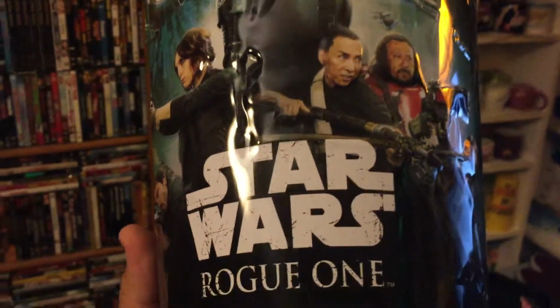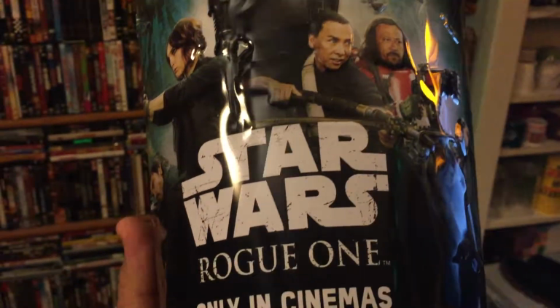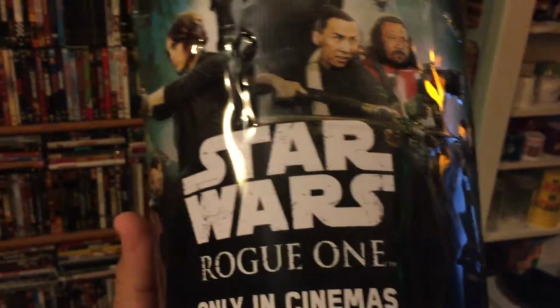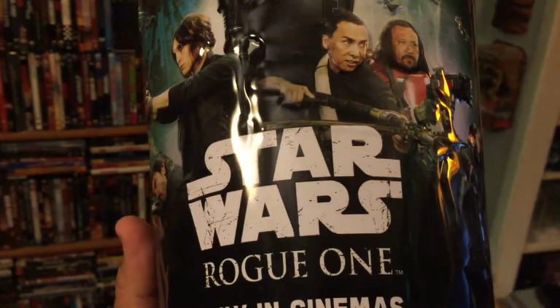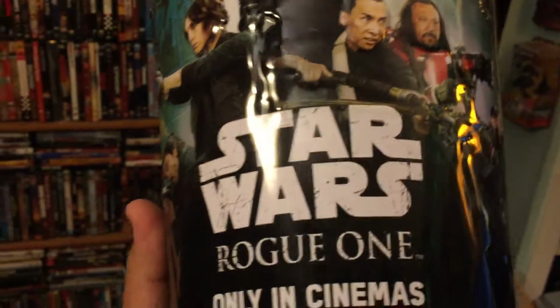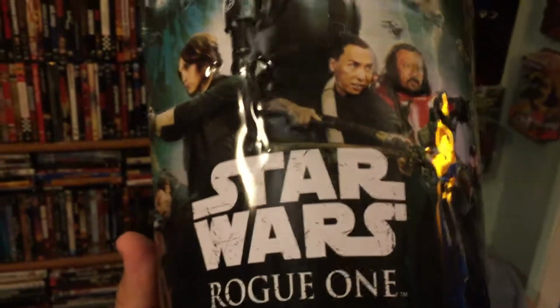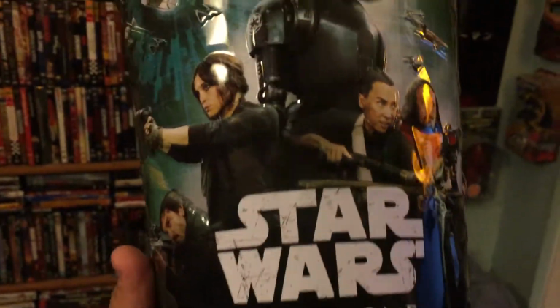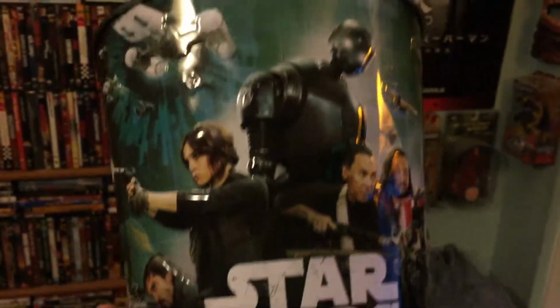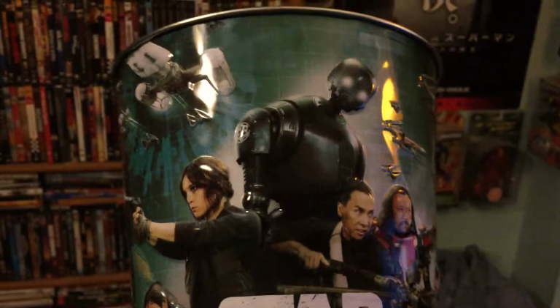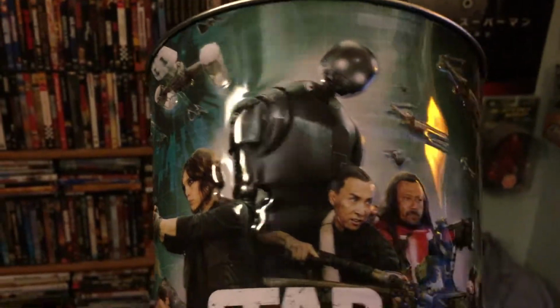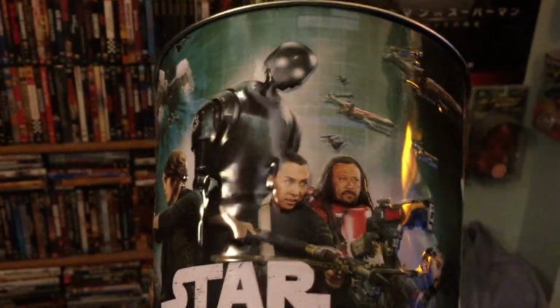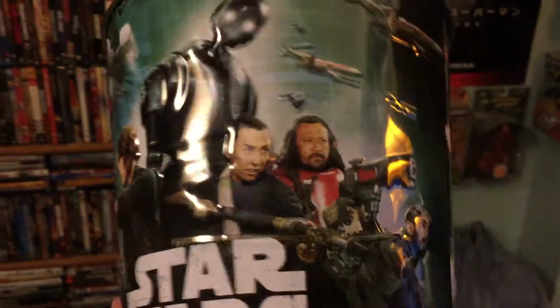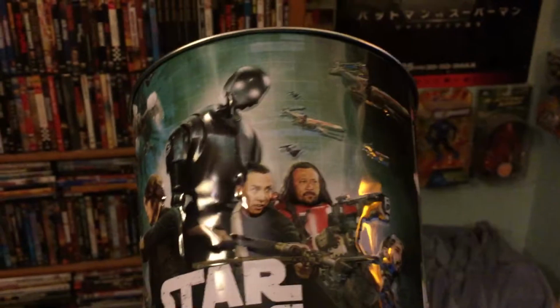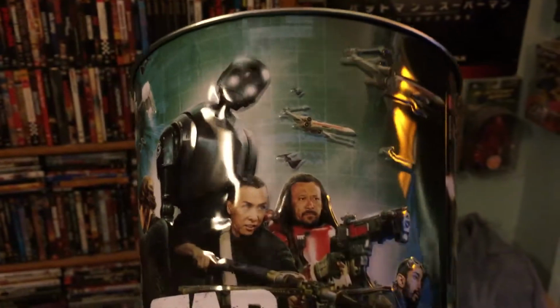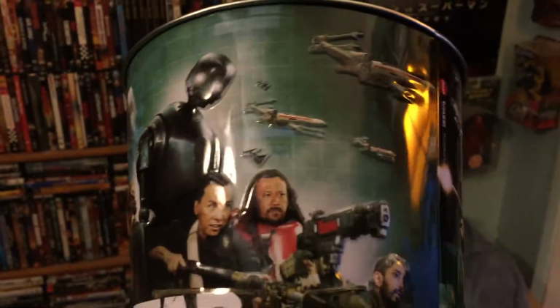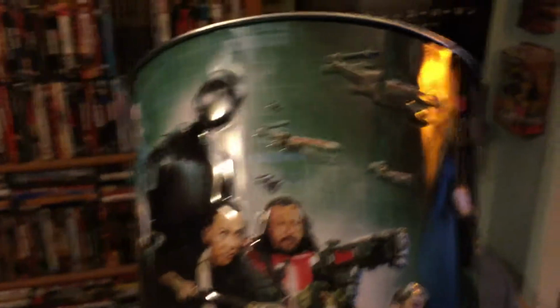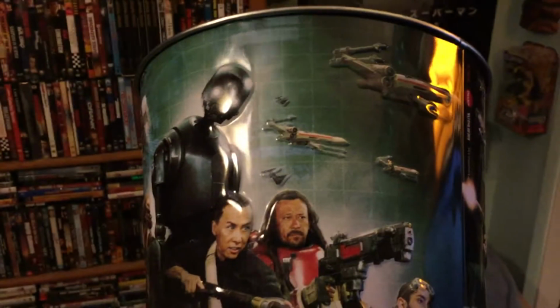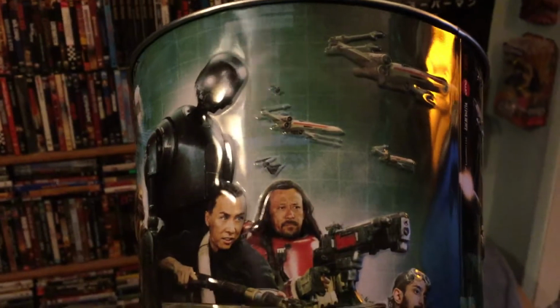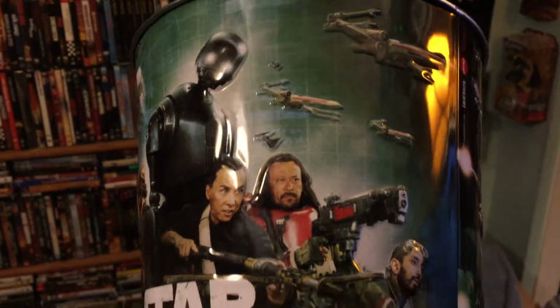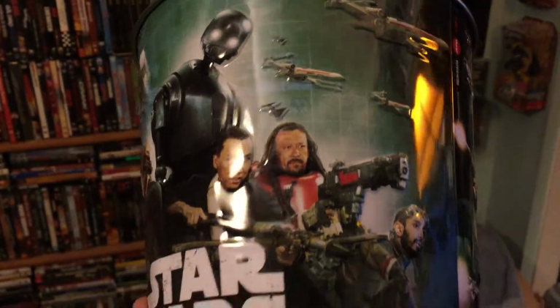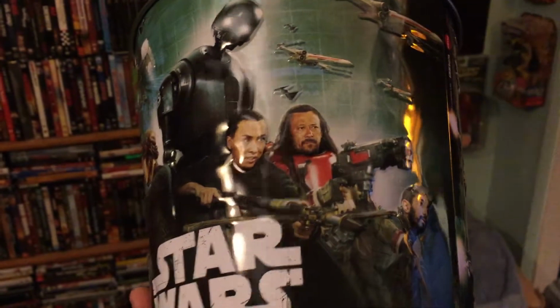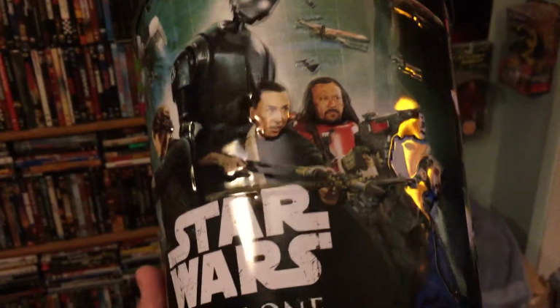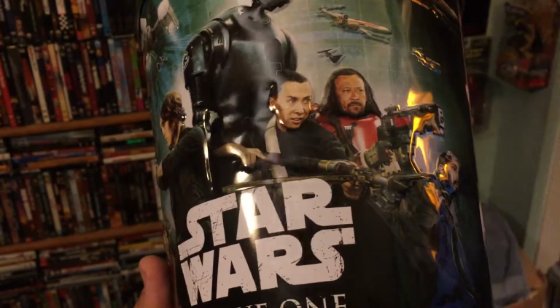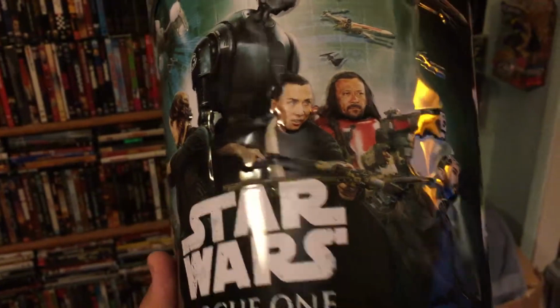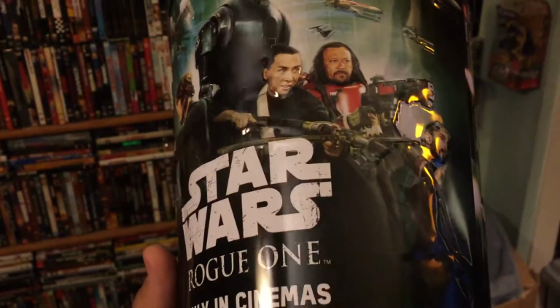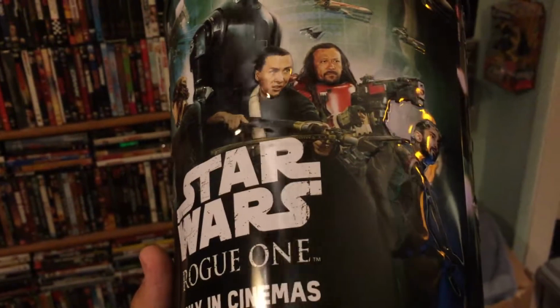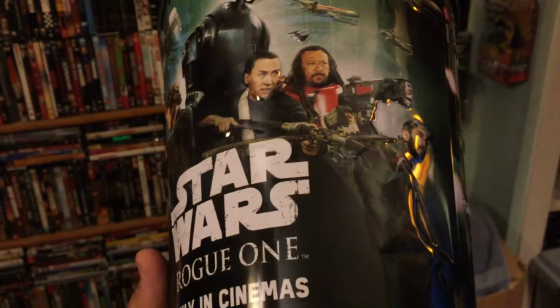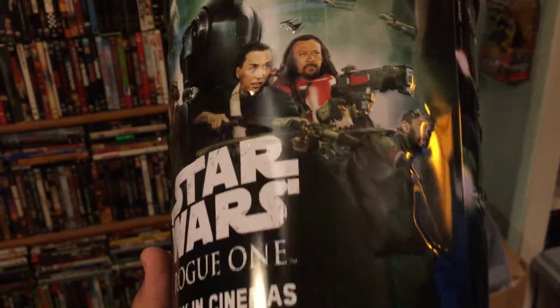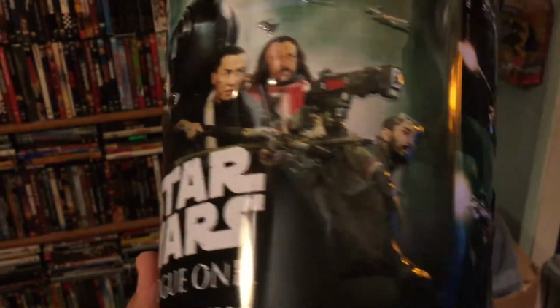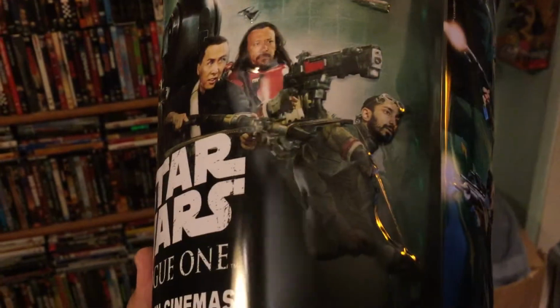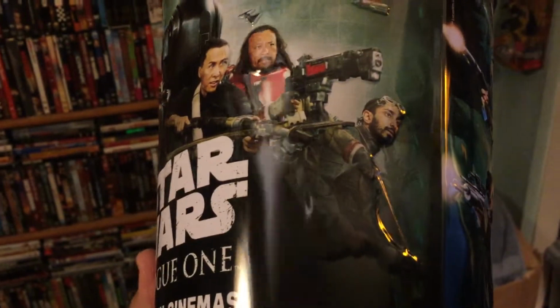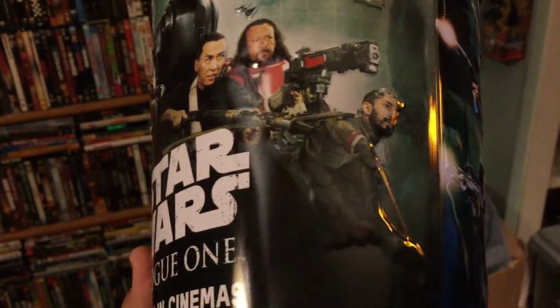I think if you guys go to your local AMC theater, you guys should pick these up because these are collectibles. And once they're gone, man, you're going to regret not getting one or all three of them.